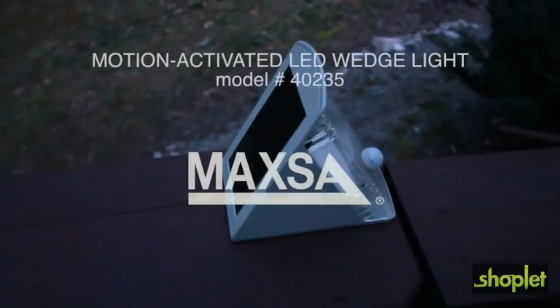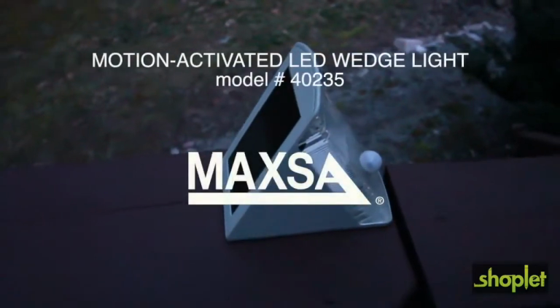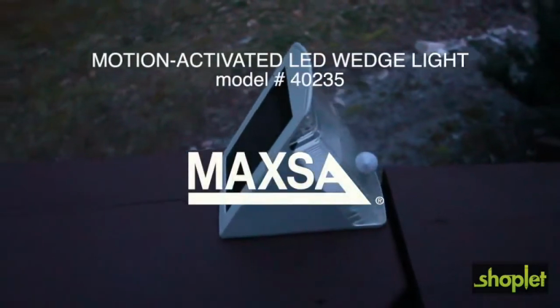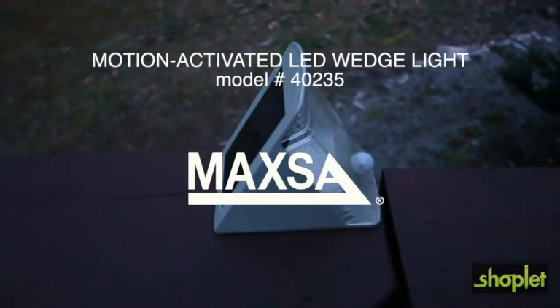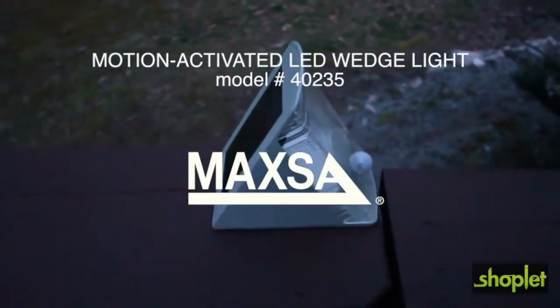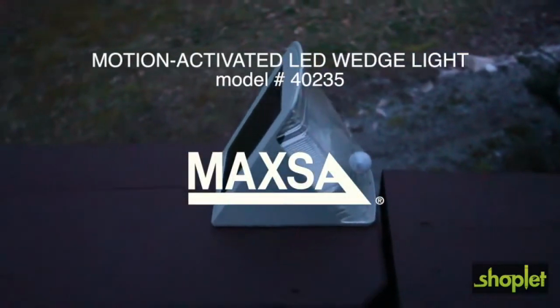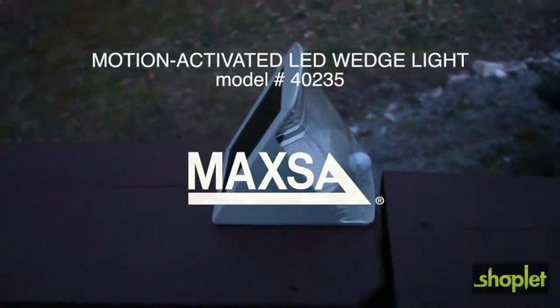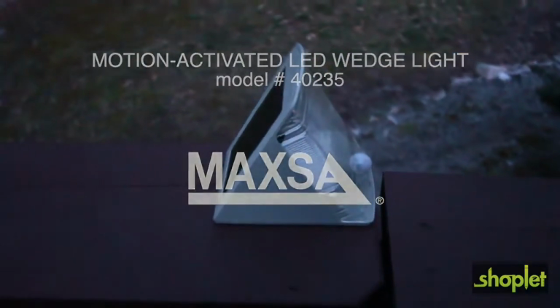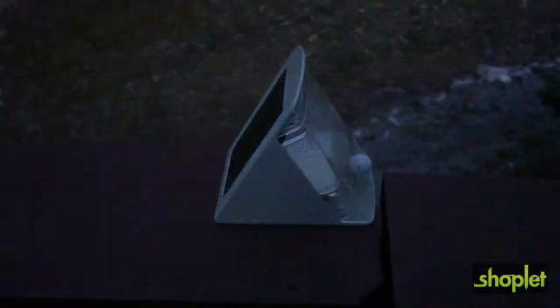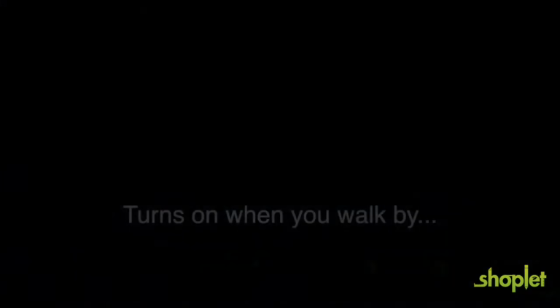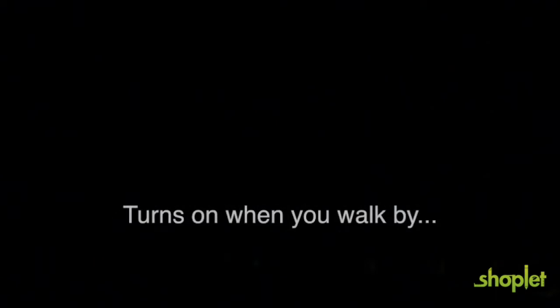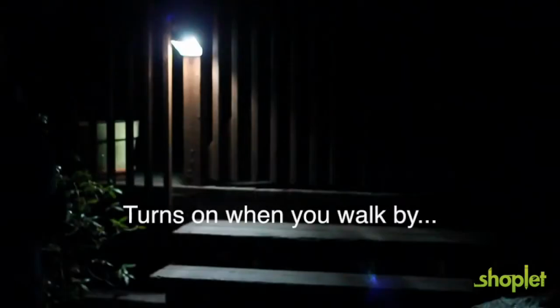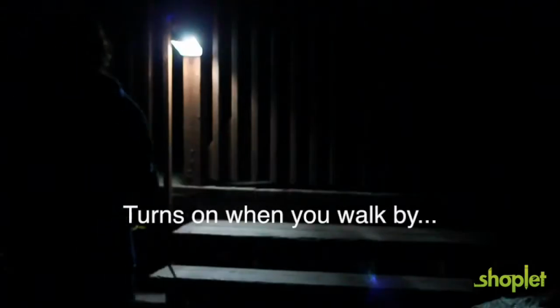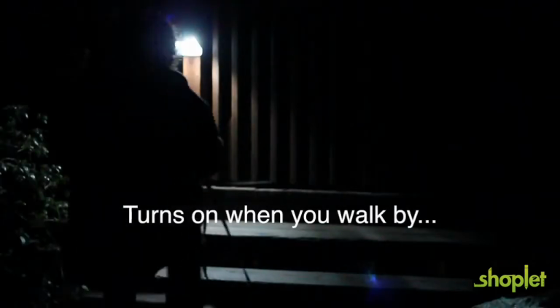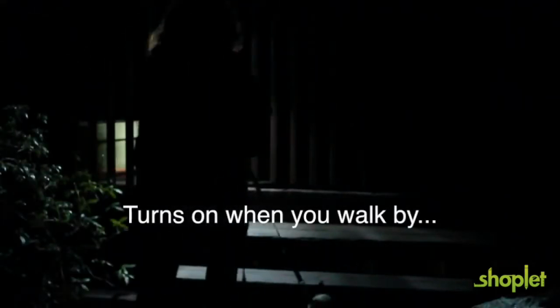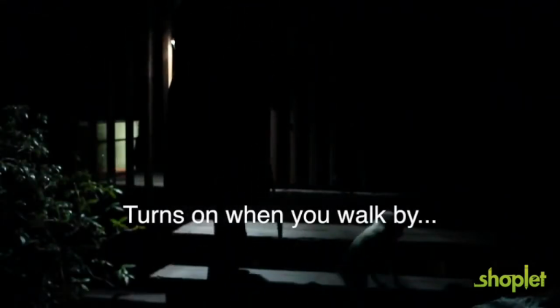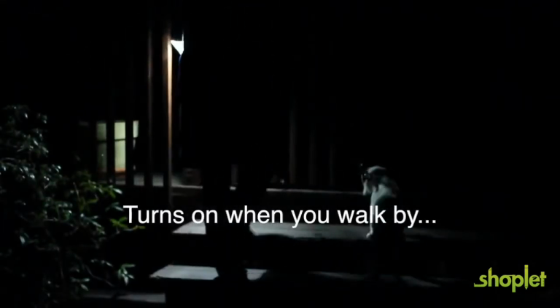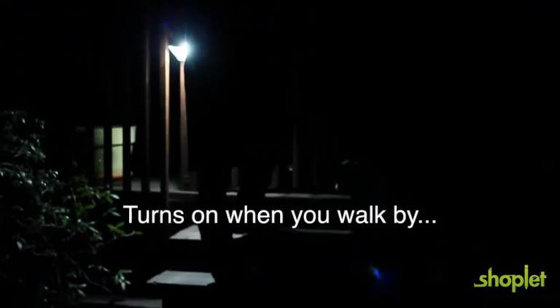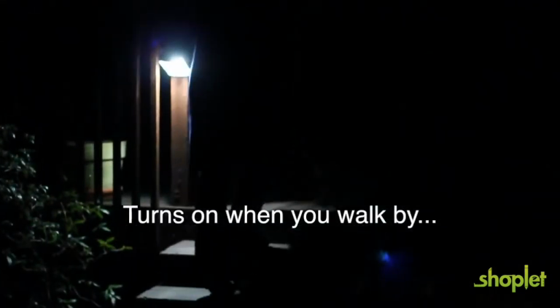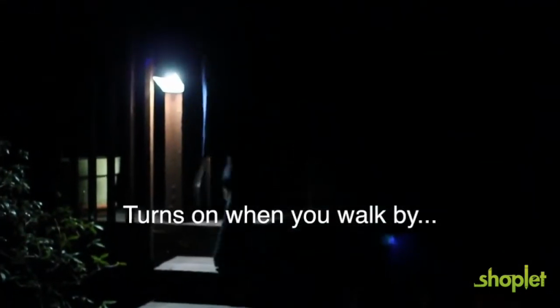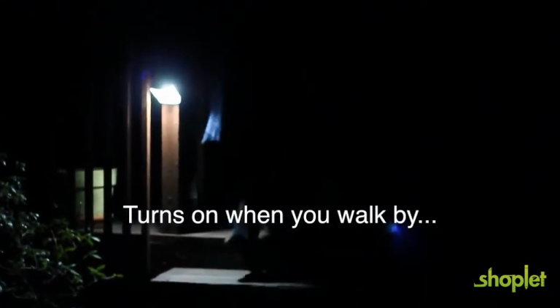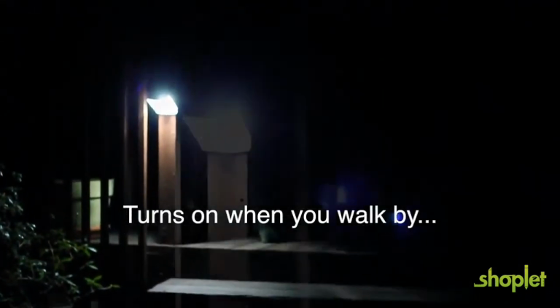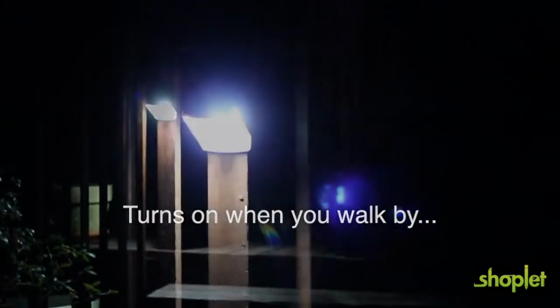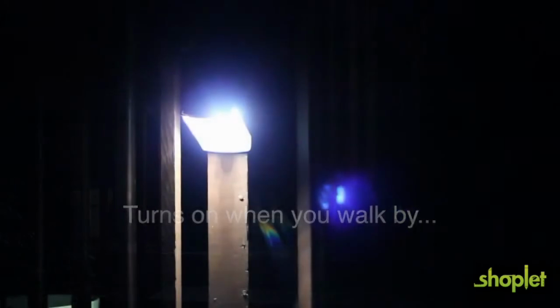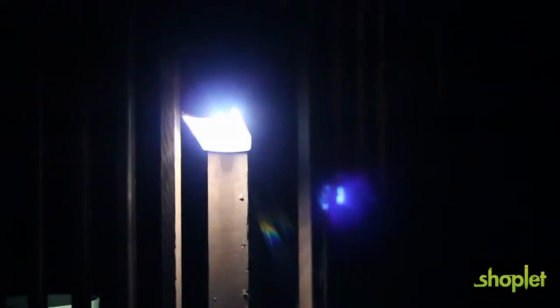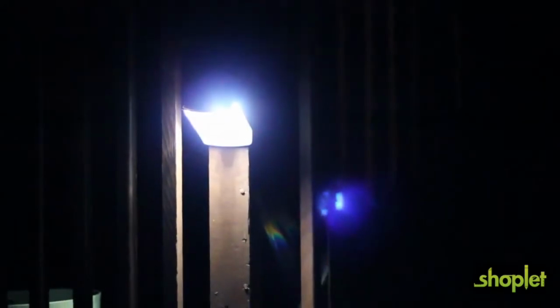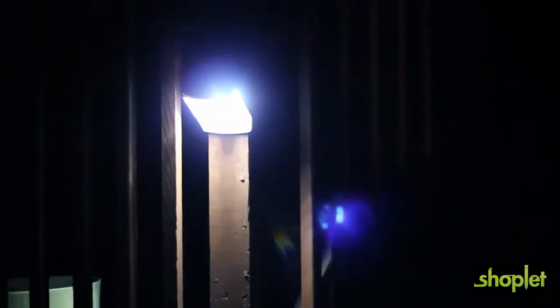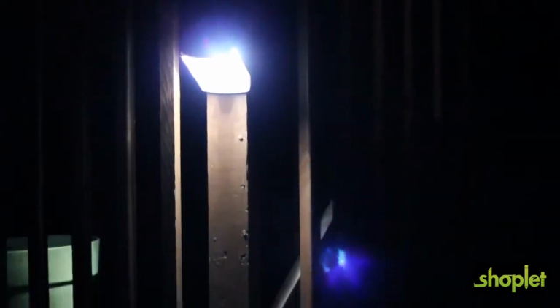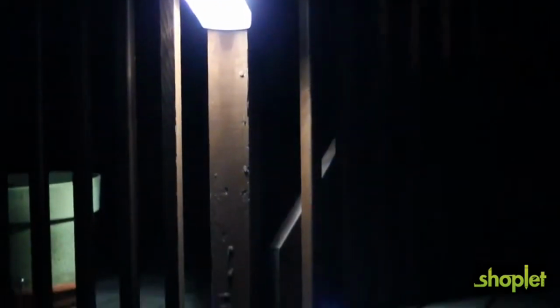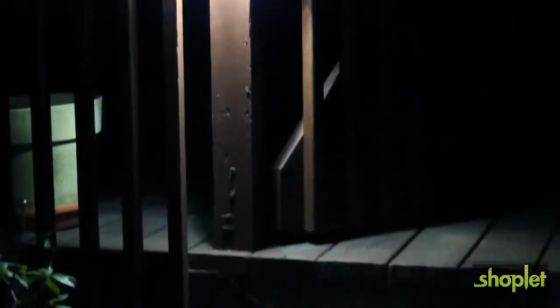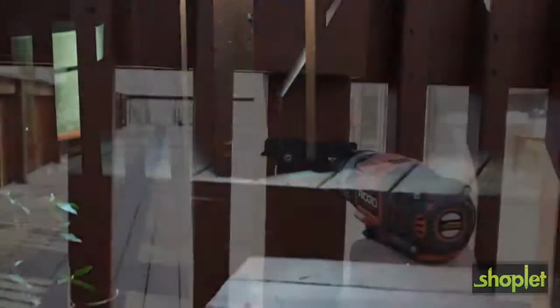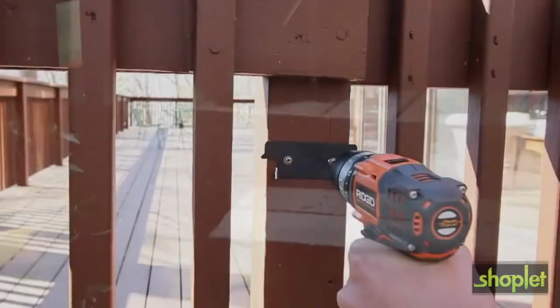Light your way with the motion activated LED wedge light from Maxa Innovations. It's perfect for stairs or decks and turns on automatically when it sees you coming. The unit has a uniquely designed integrated solar panel so you never need to plug it in.